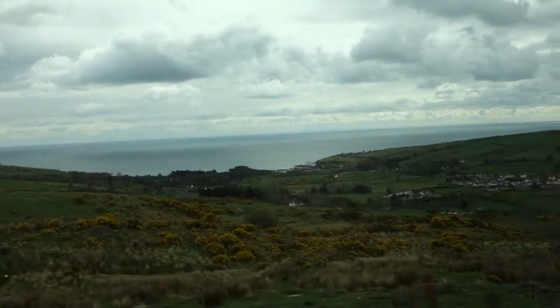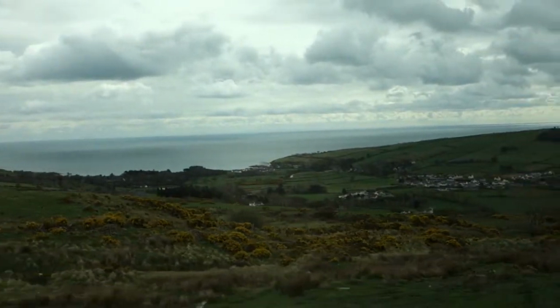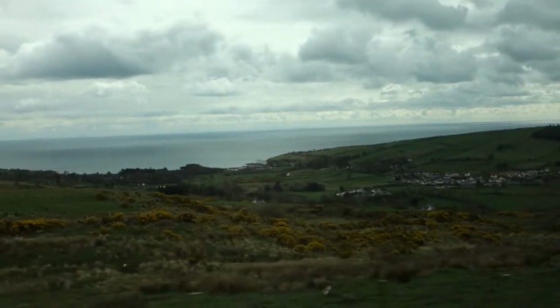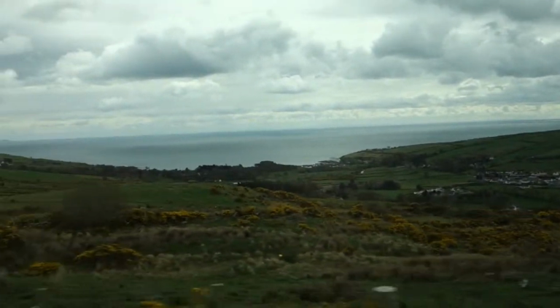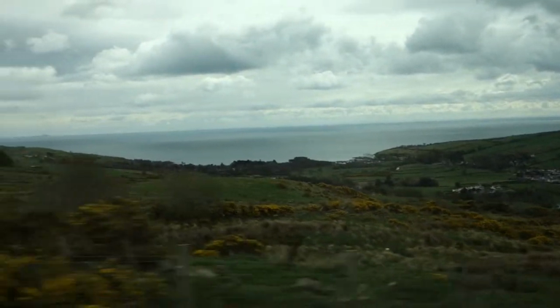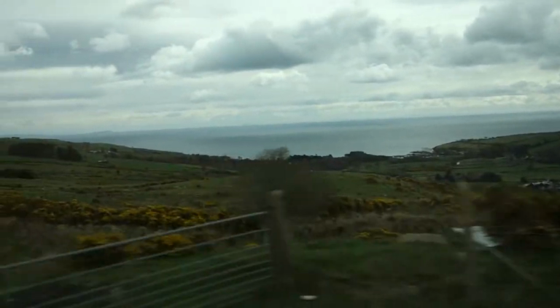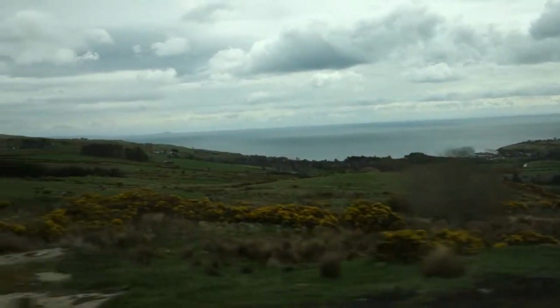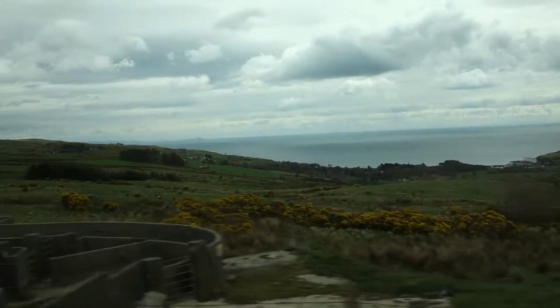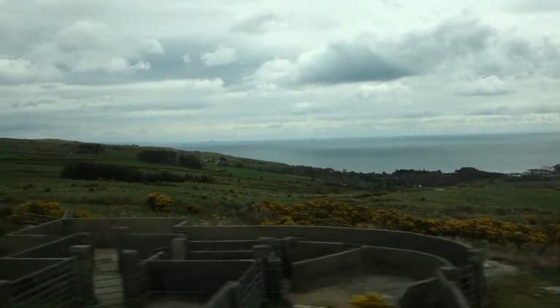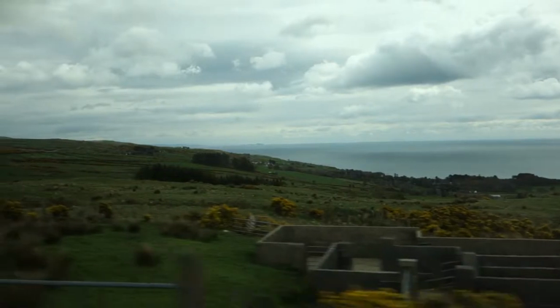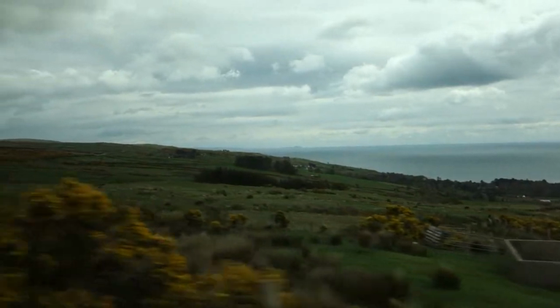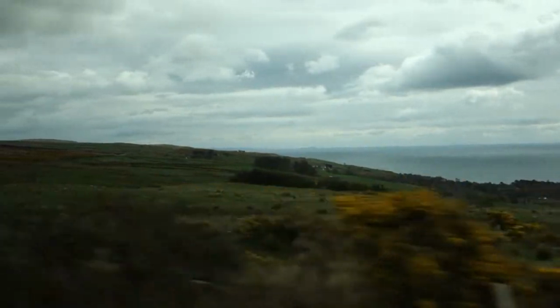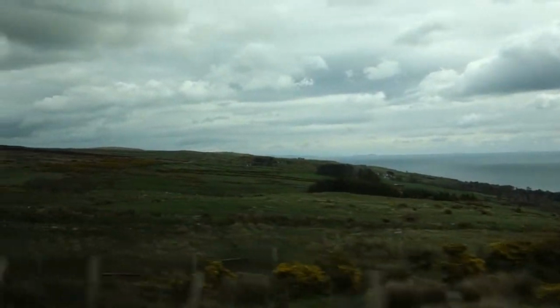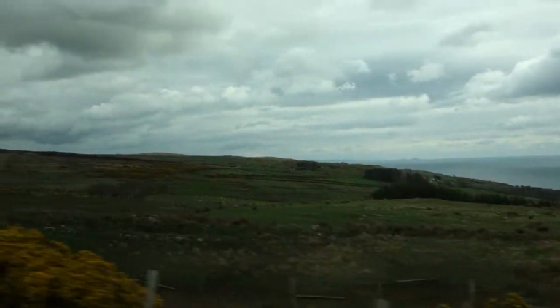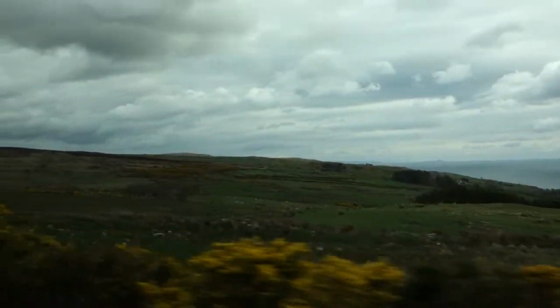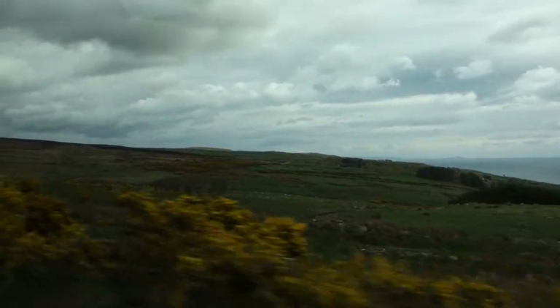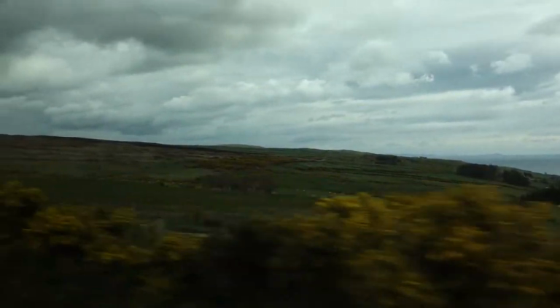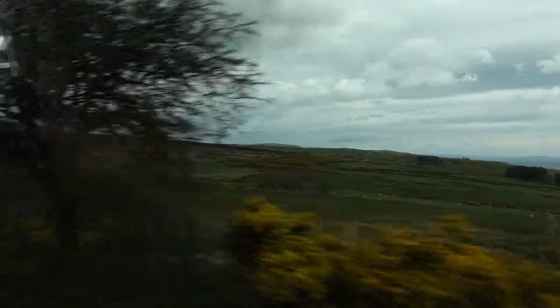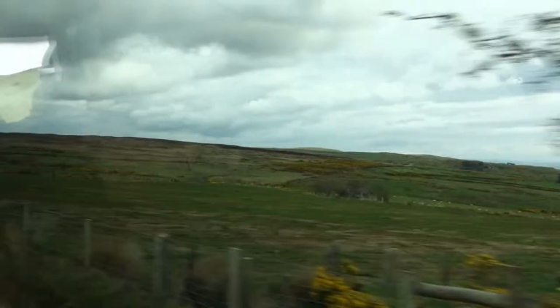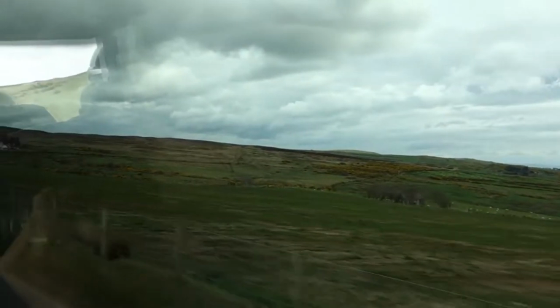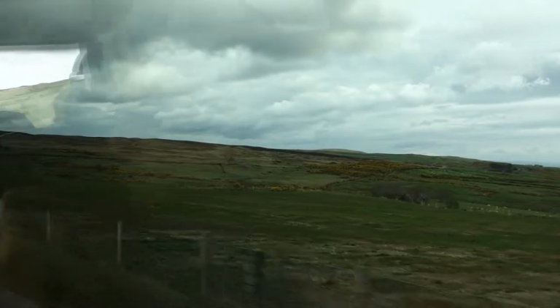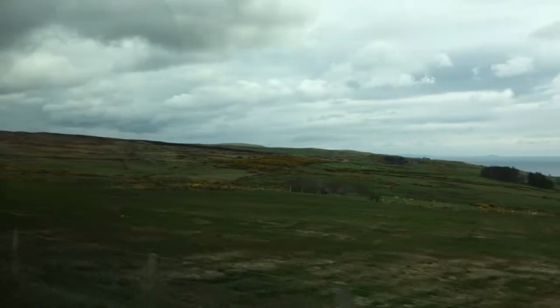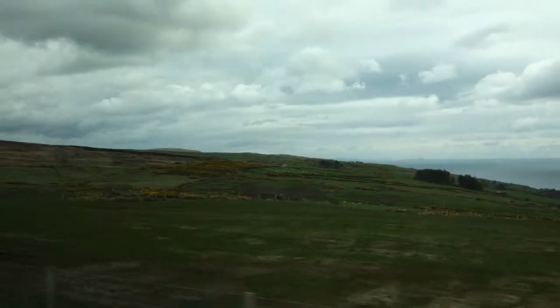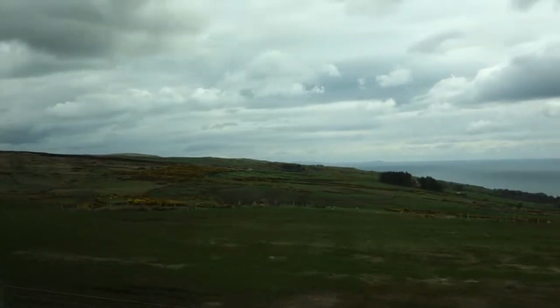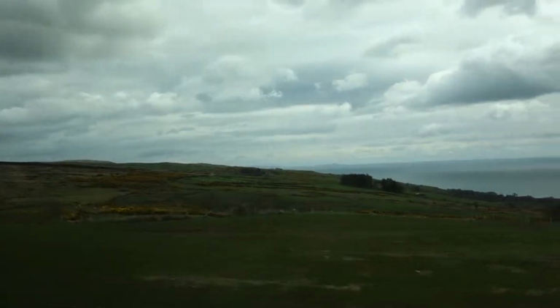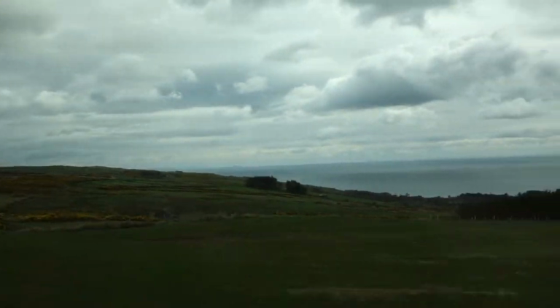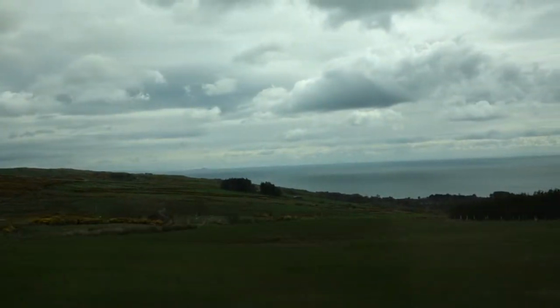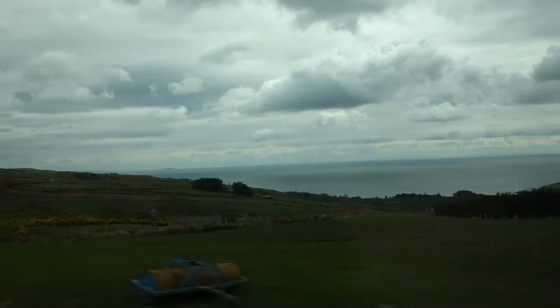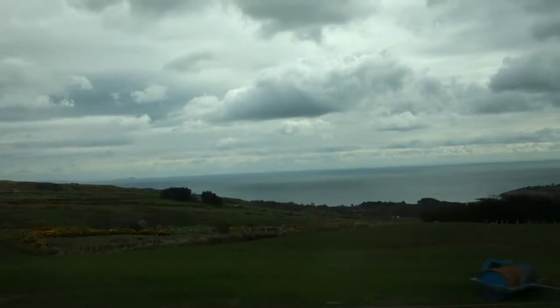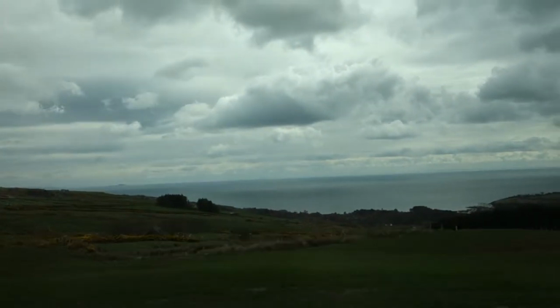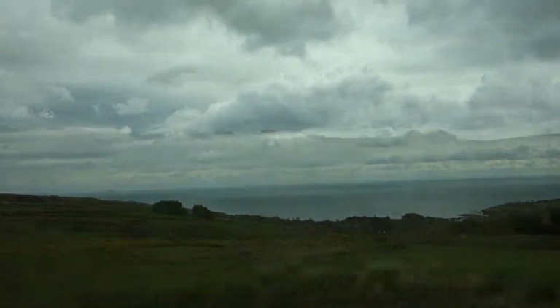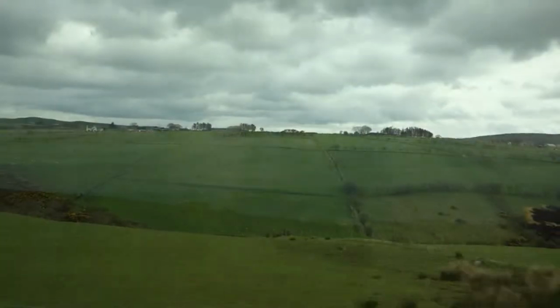OK guys, we're at the top of the glens now. We're going to make our way down into a little town called Ballycastle and then we're only 4 miles from the Carrick Green Road Bridge. This area is all preserved, it's a sign.